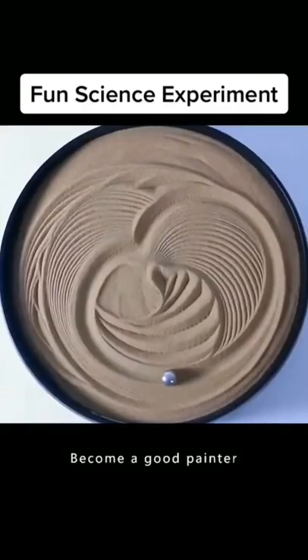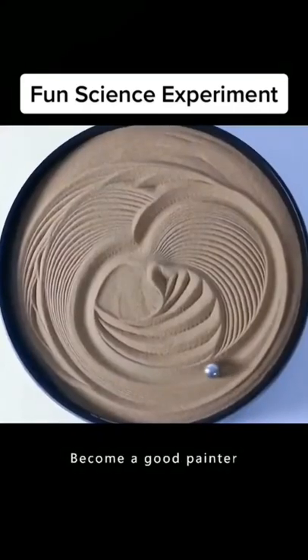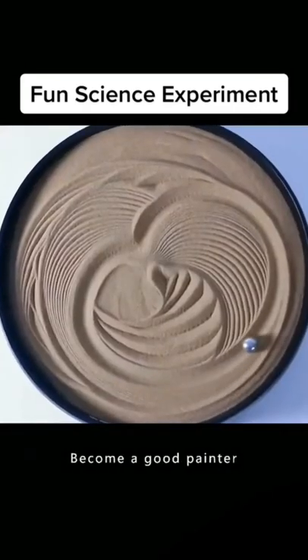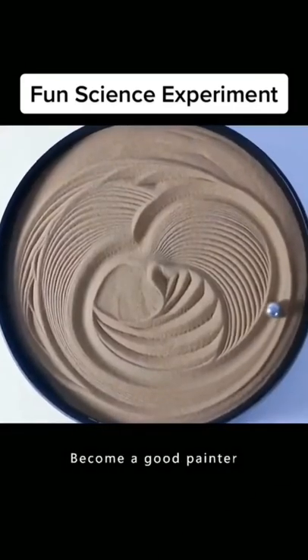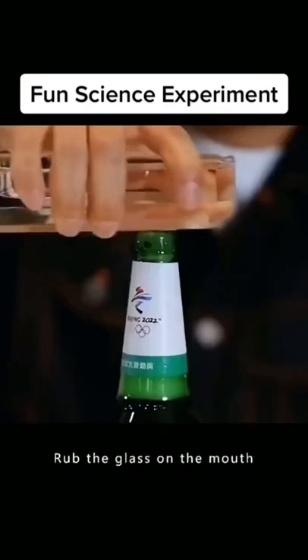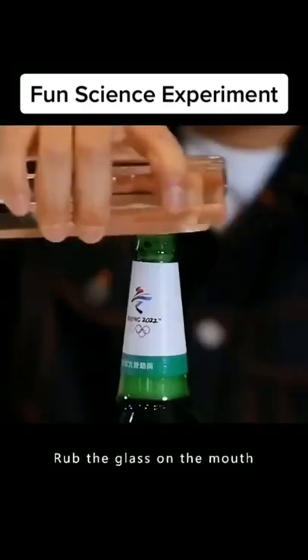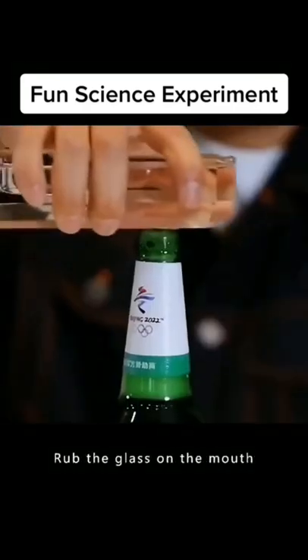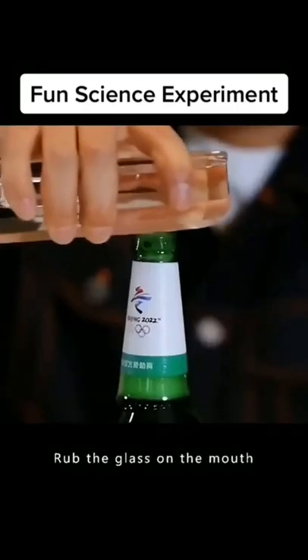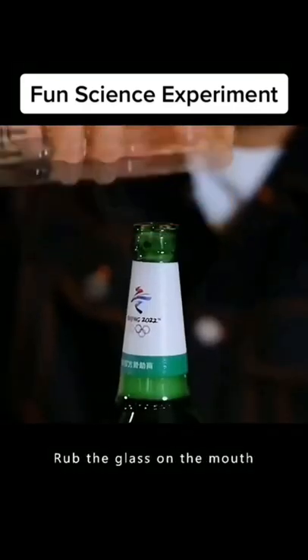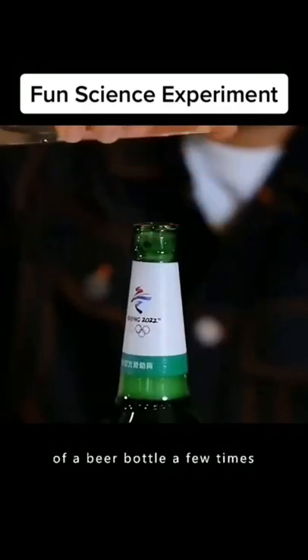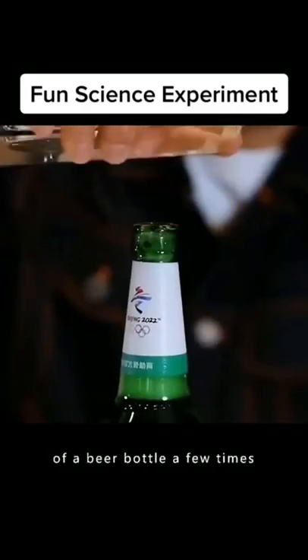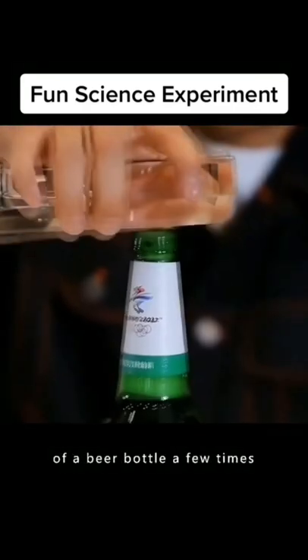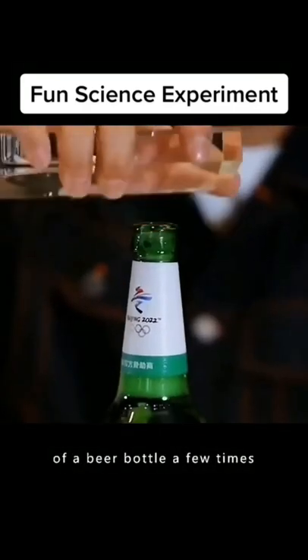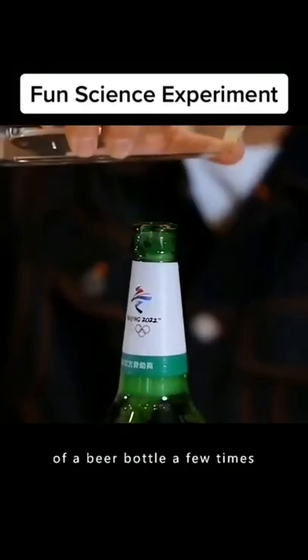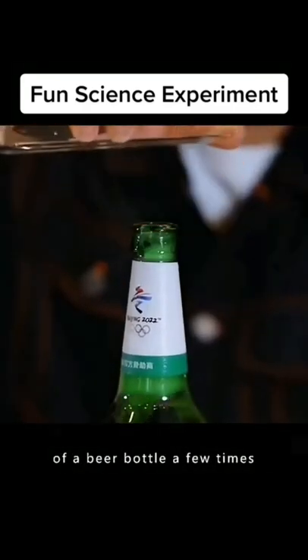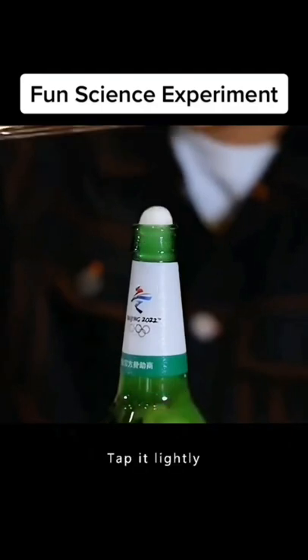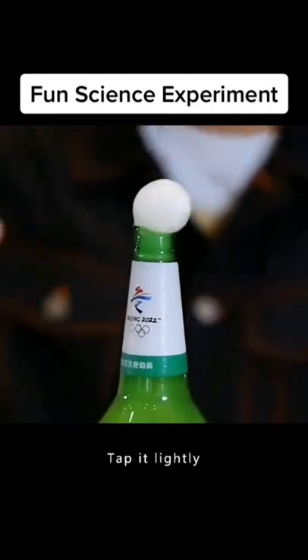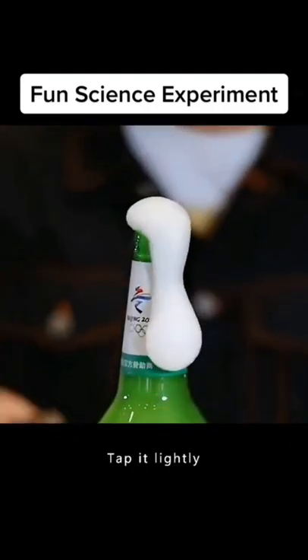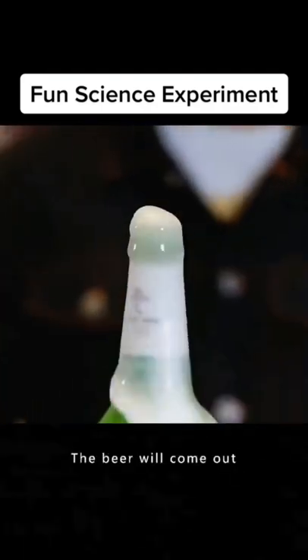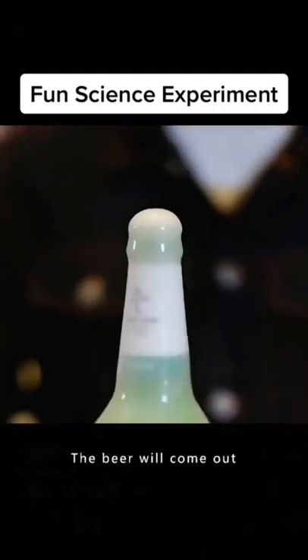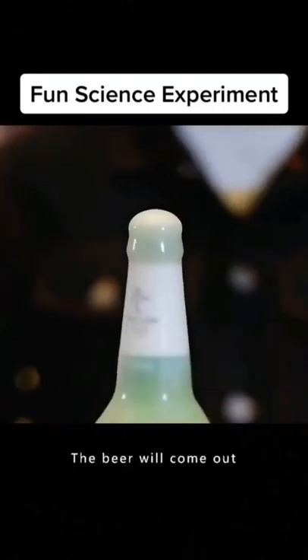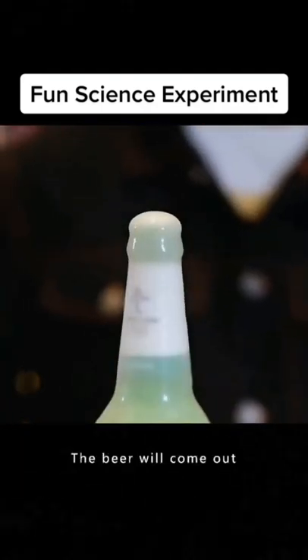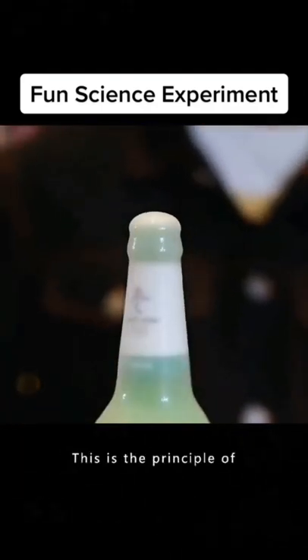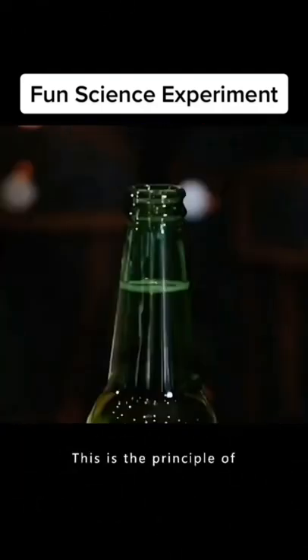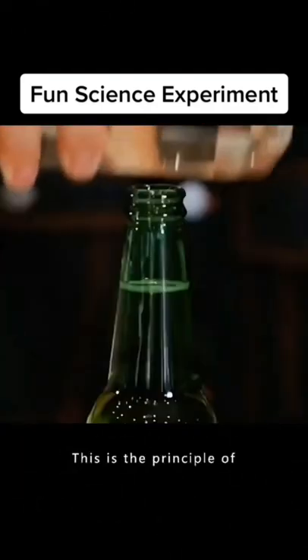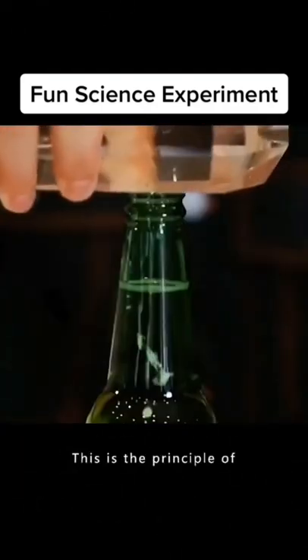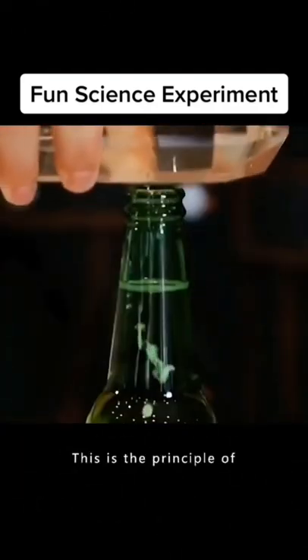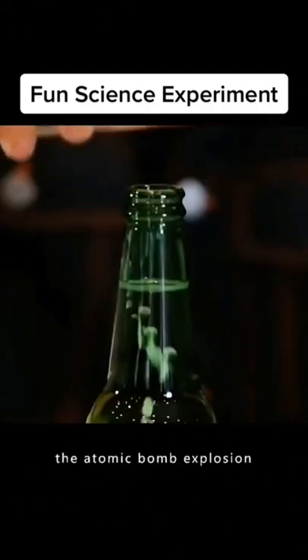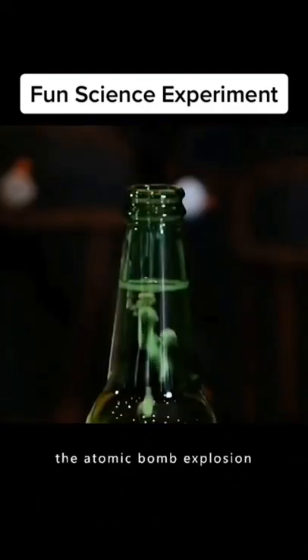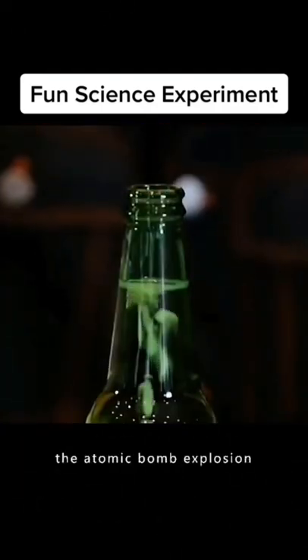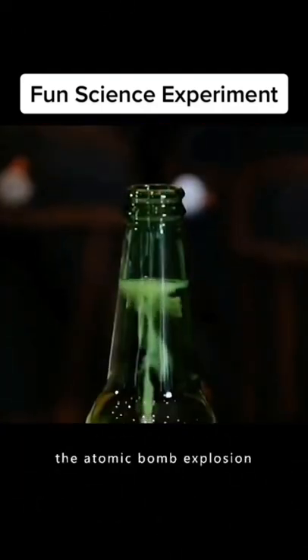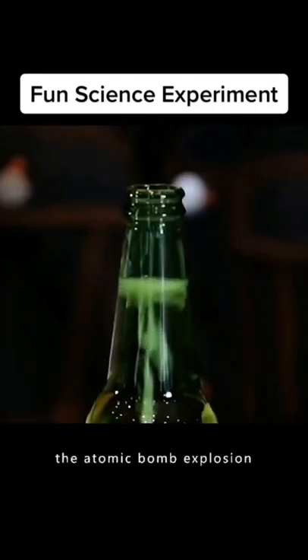Become a good painter. Rub the glass on the mouth of a beer bottle a few times, then tap it lightly. The beer will come out. This is the principle of the atomic bomb explosion.